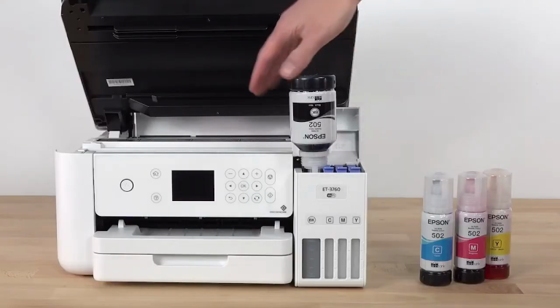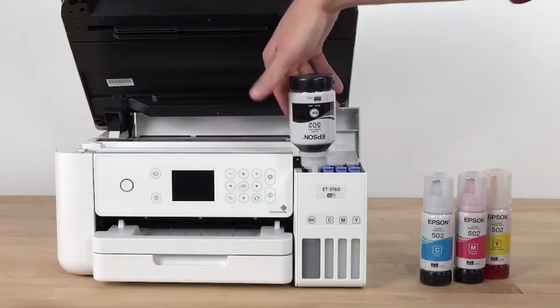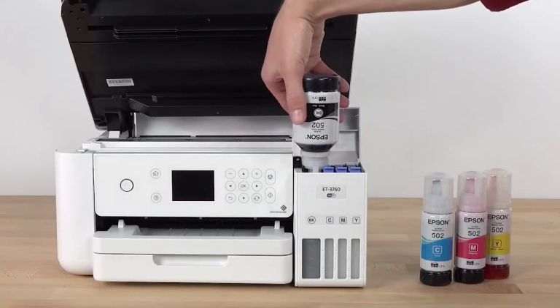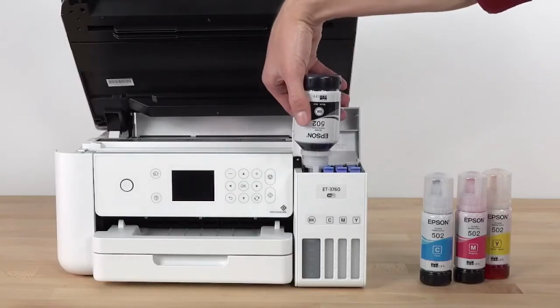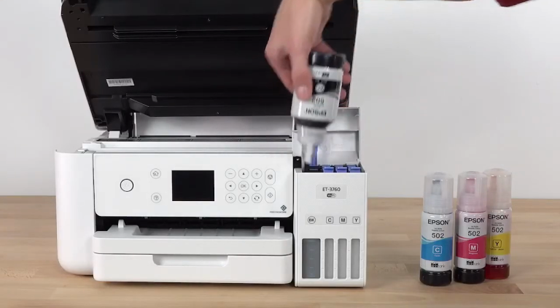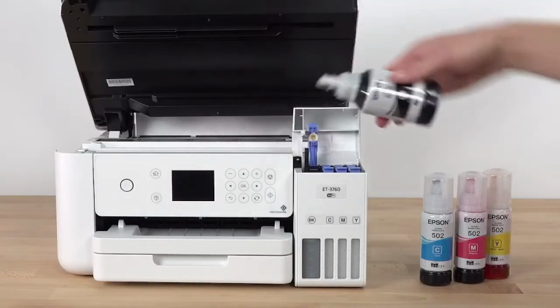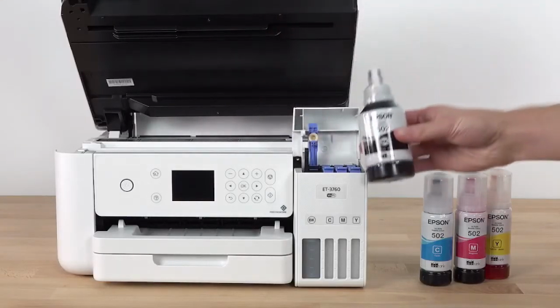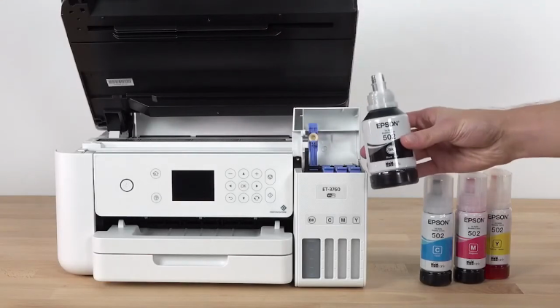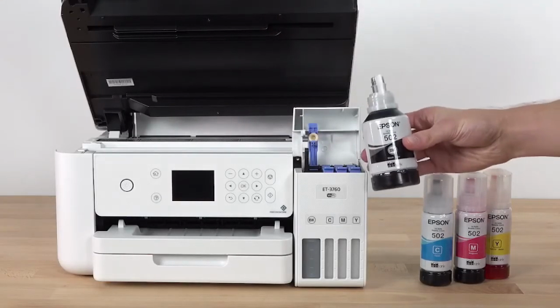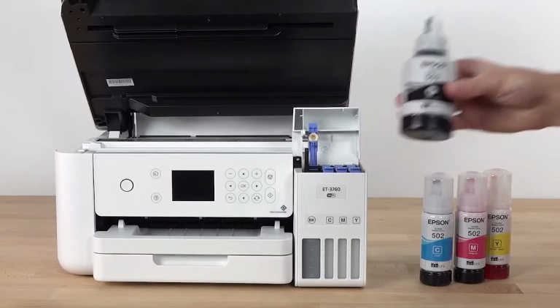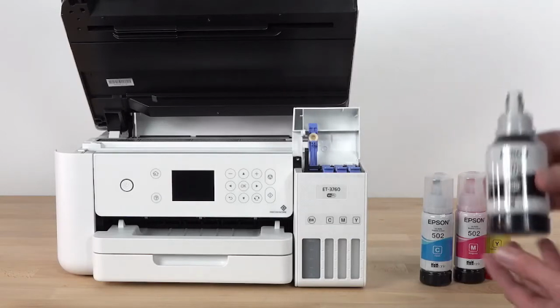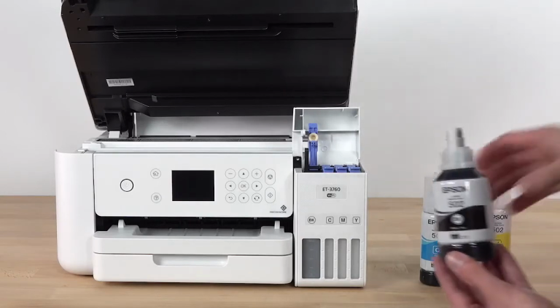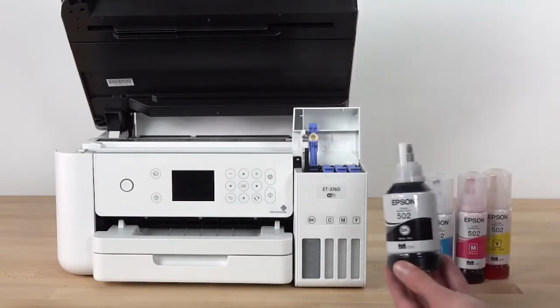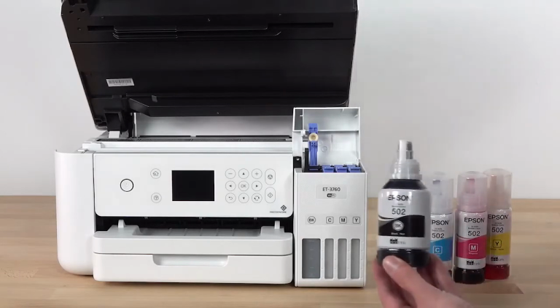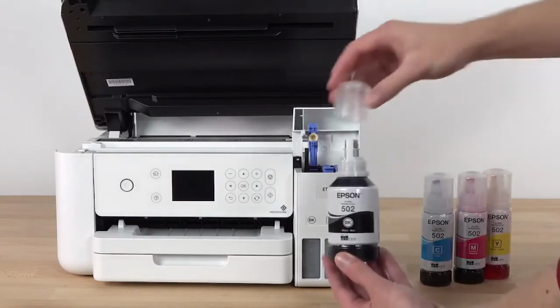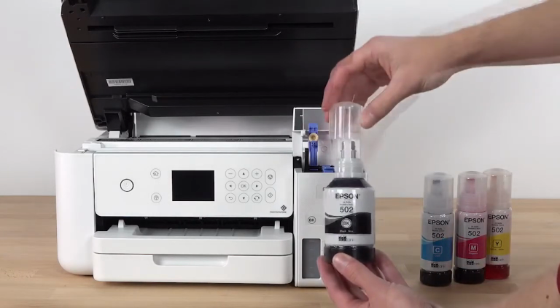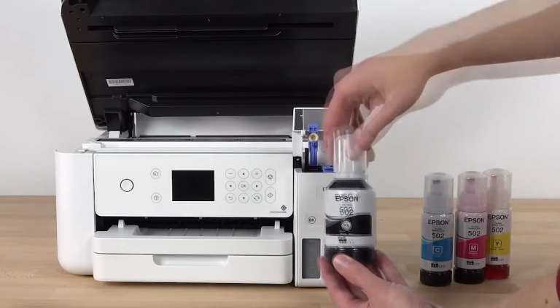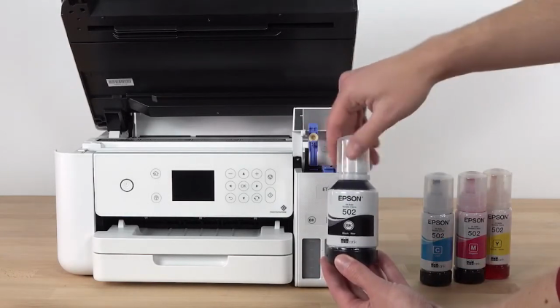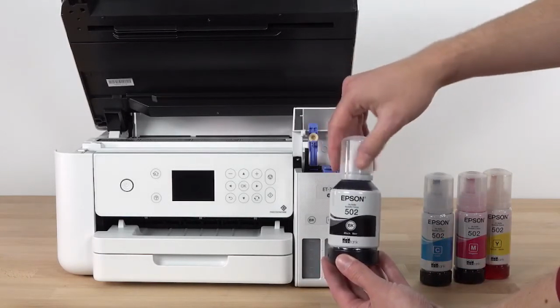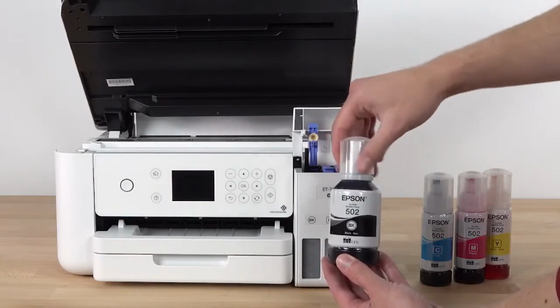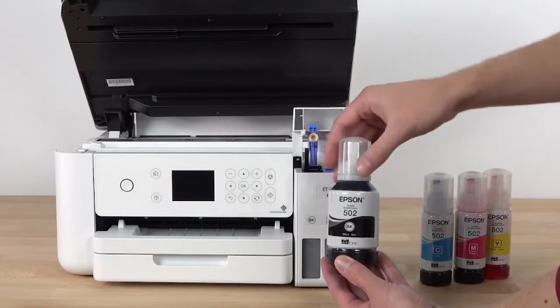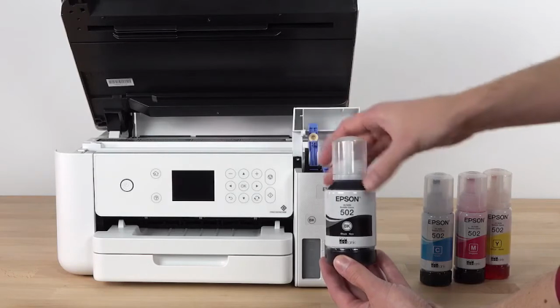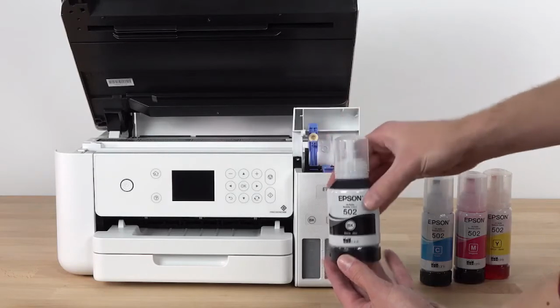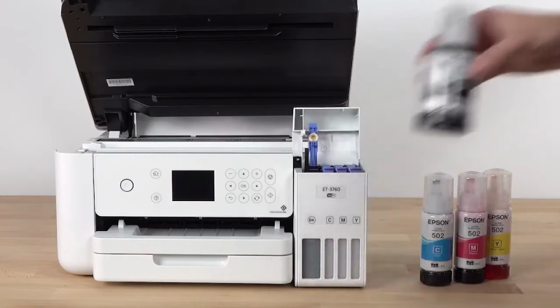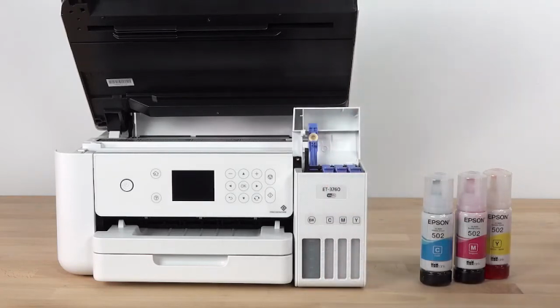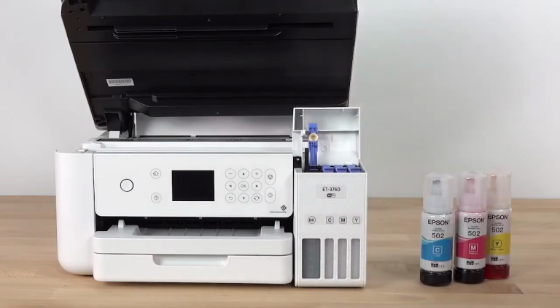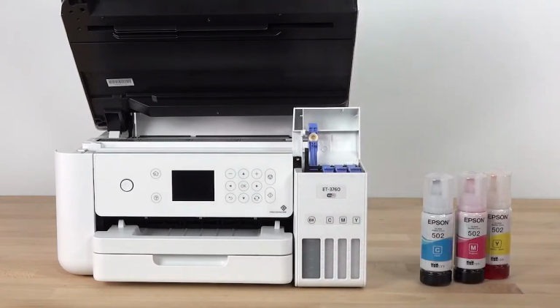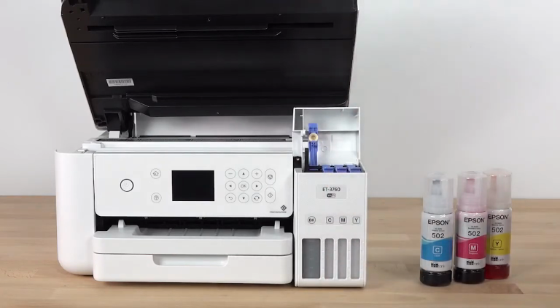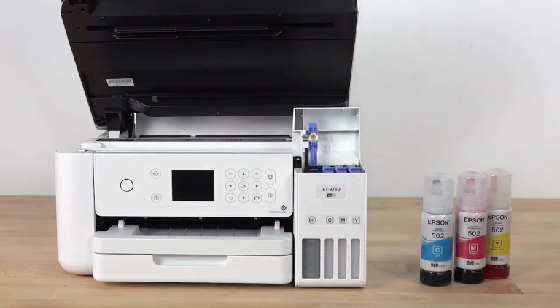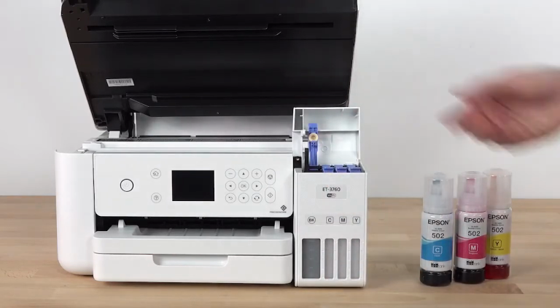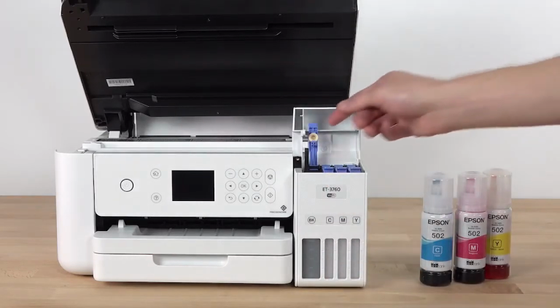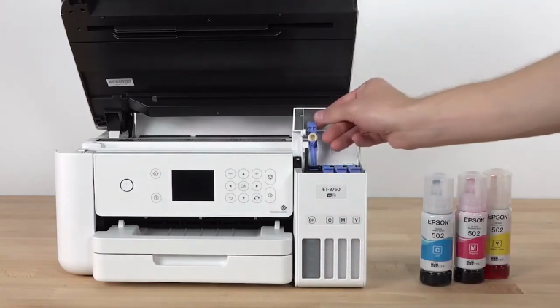When ink stops flowing, remove the bottle. Replace the bottle cap and set the bottle aside — you will need it later. Then close the ink tank cap.